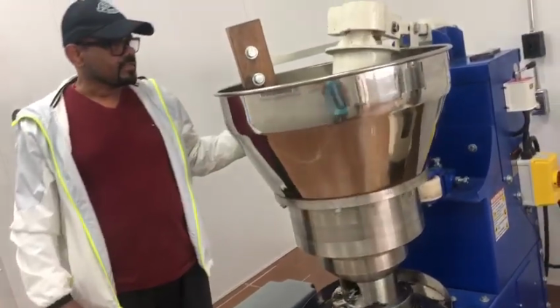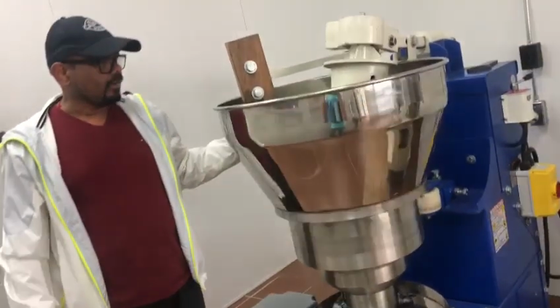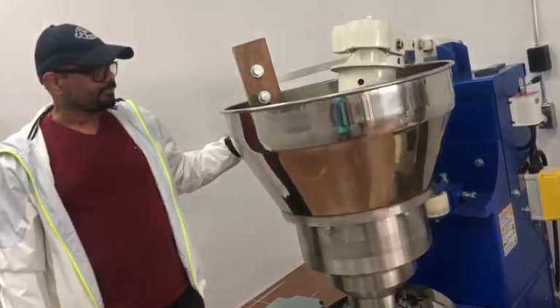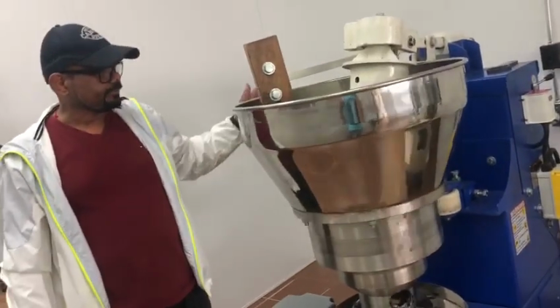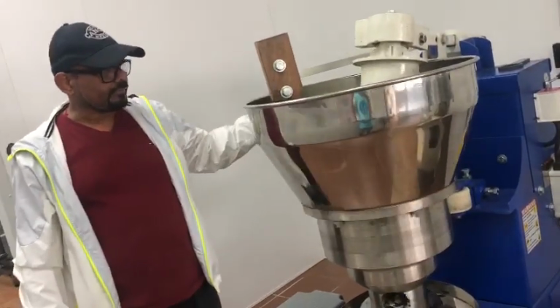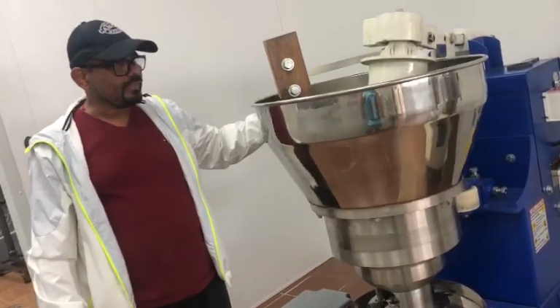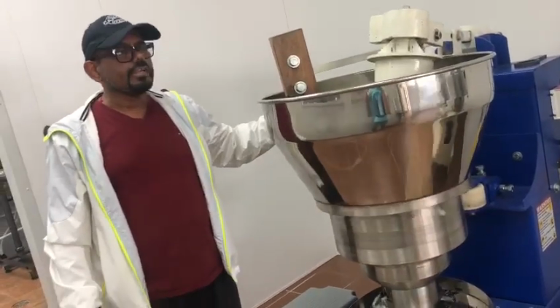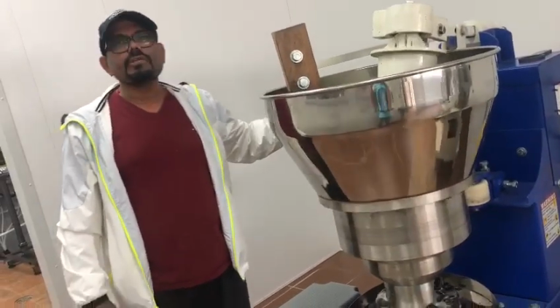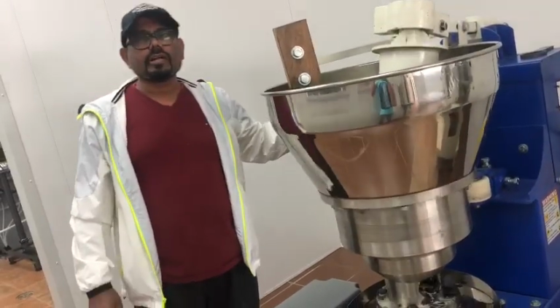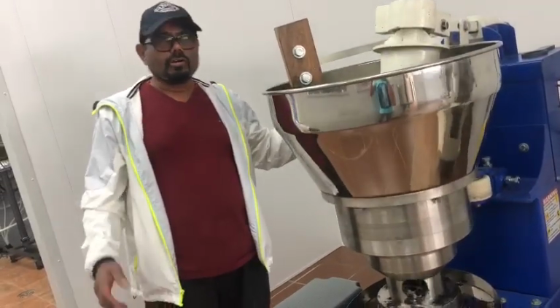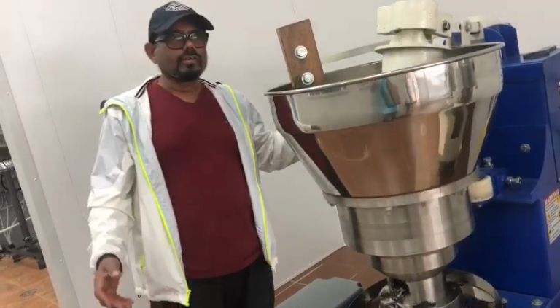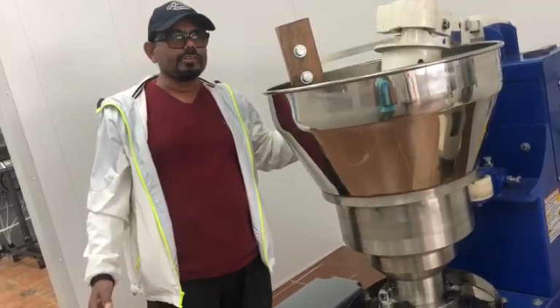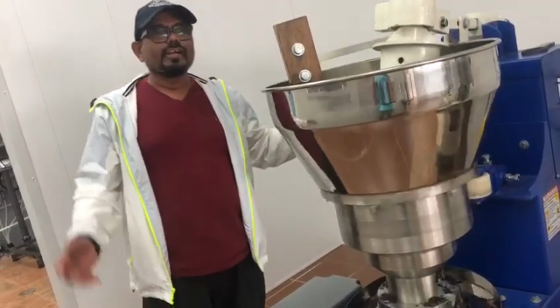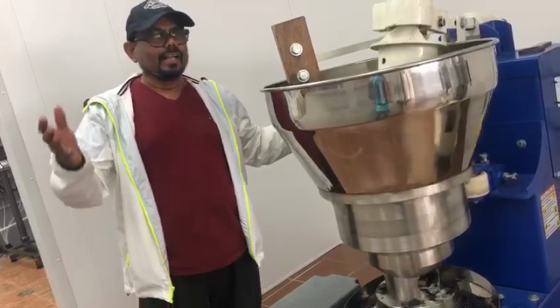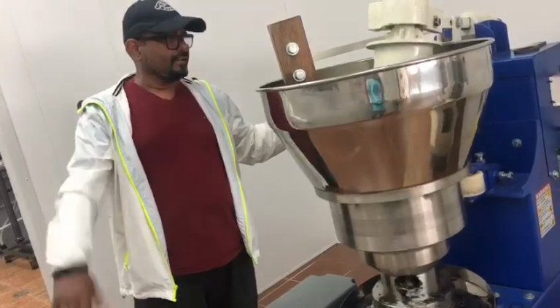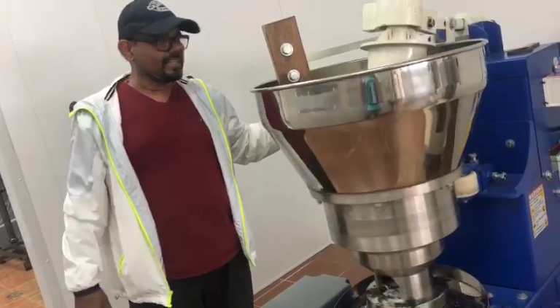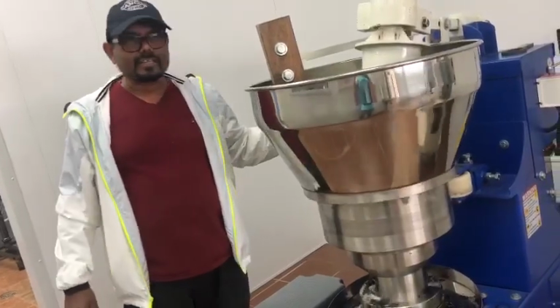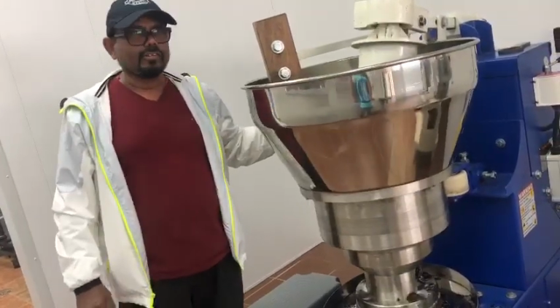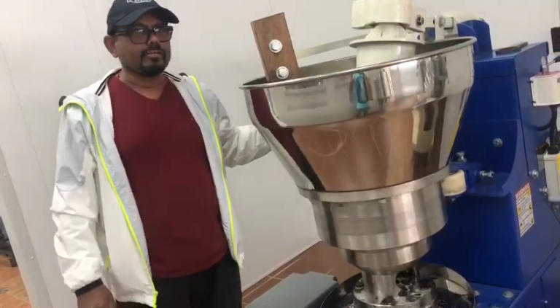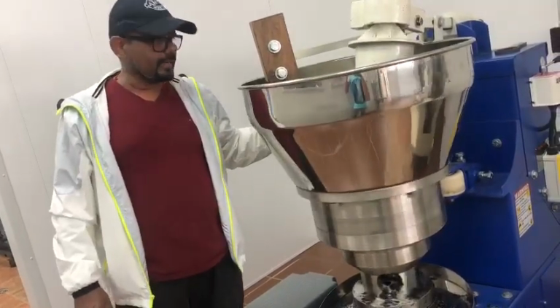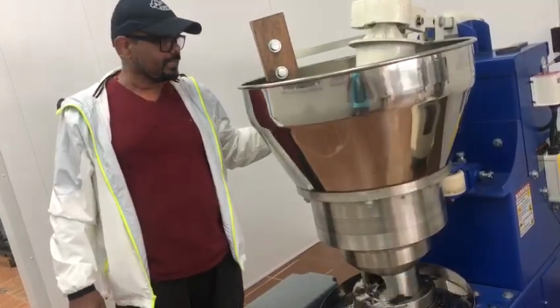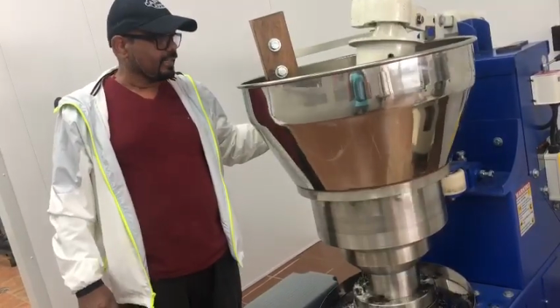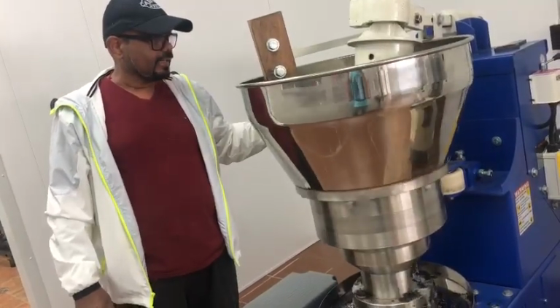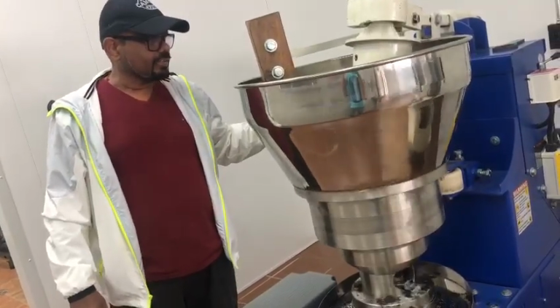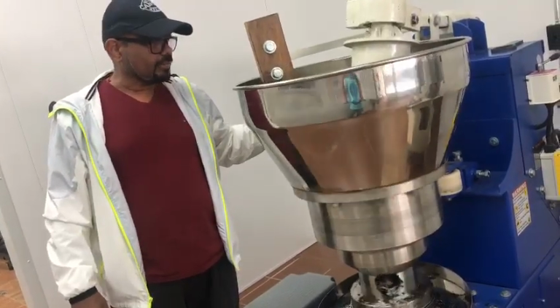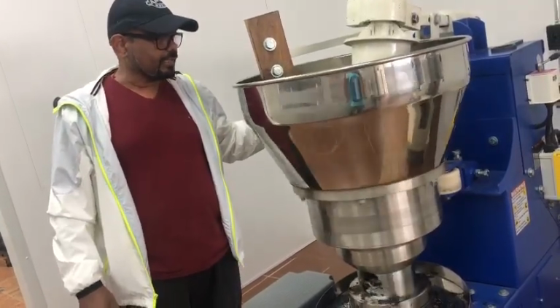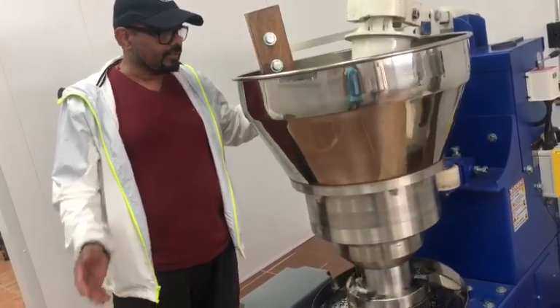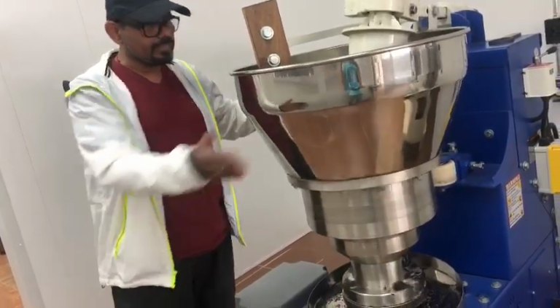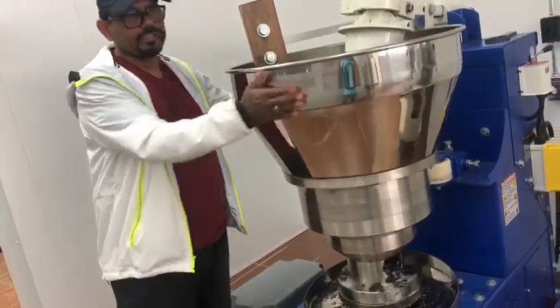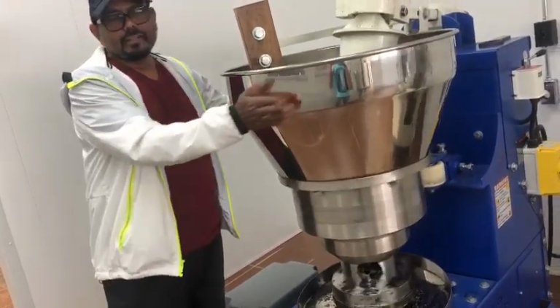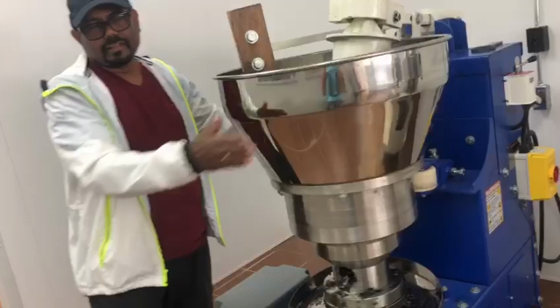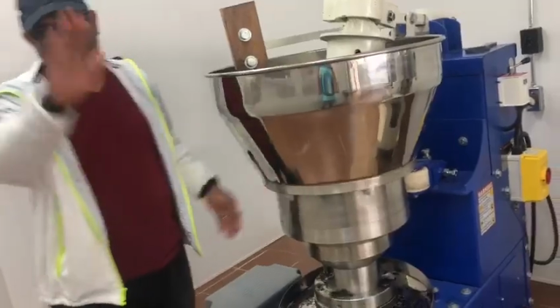We're going to be ordering more from you, and I just want to give you the compliment about this machine. Thank you.